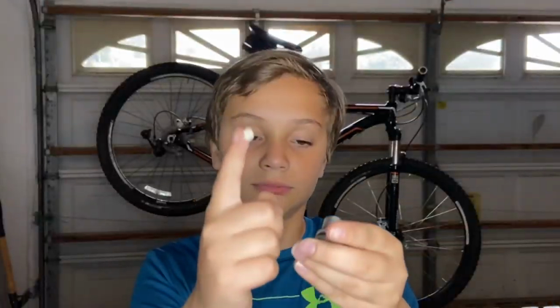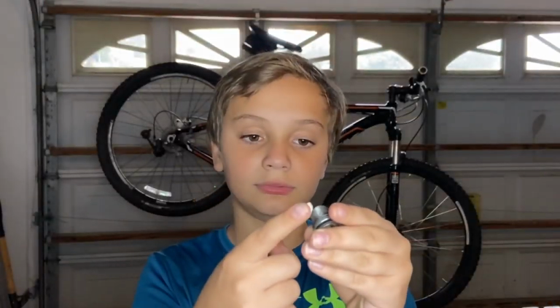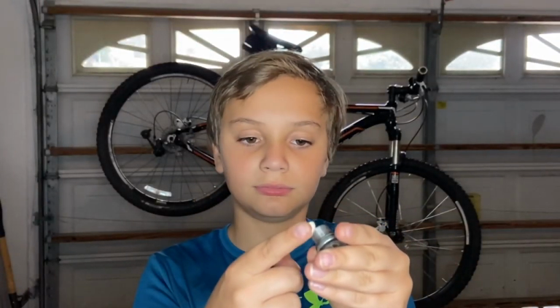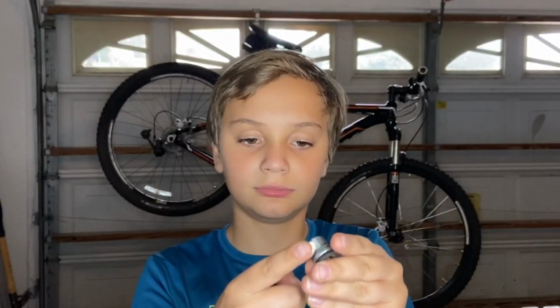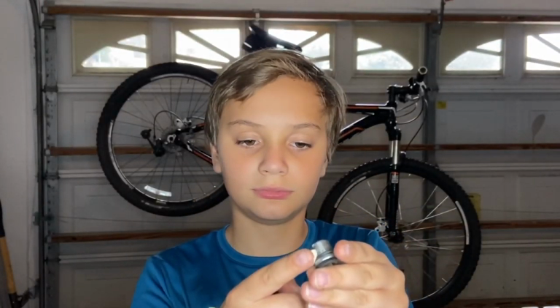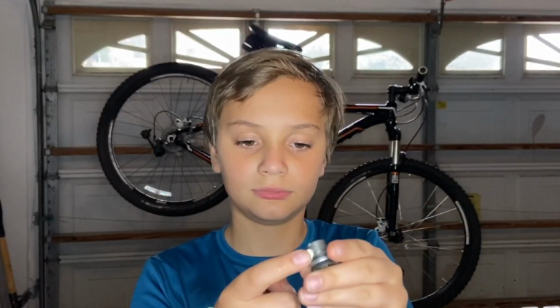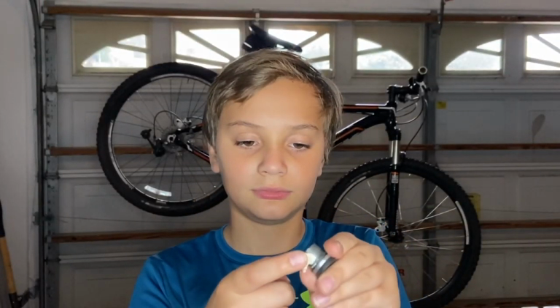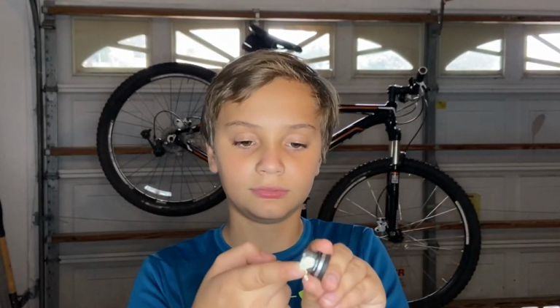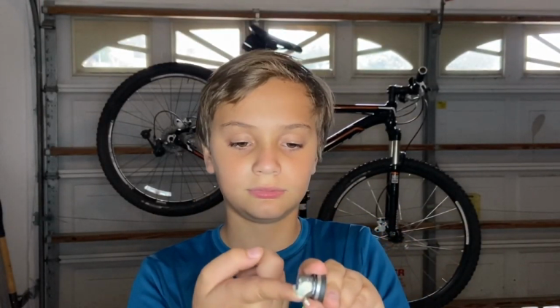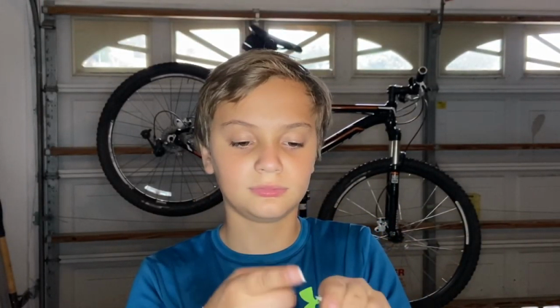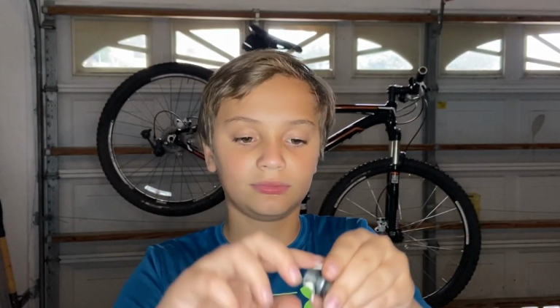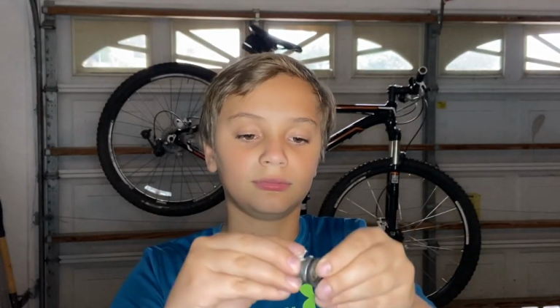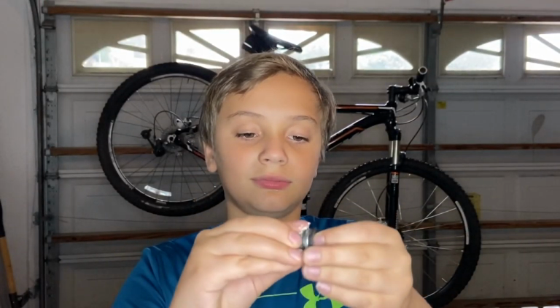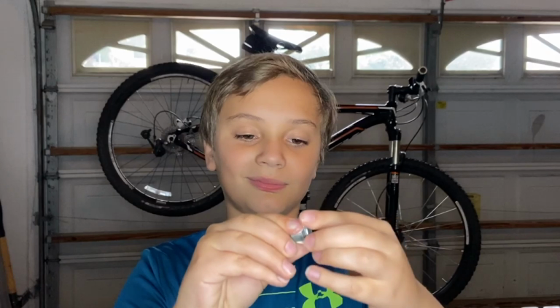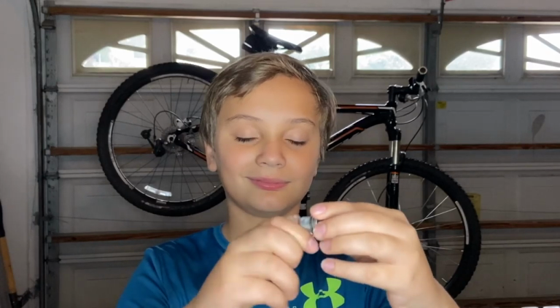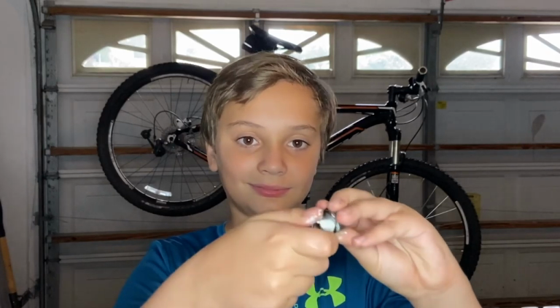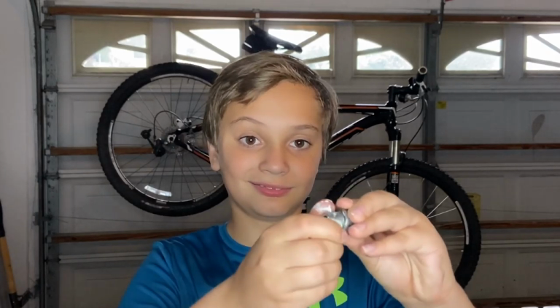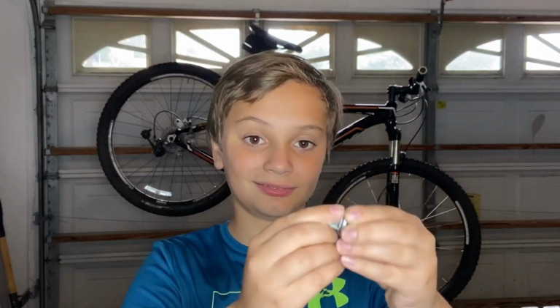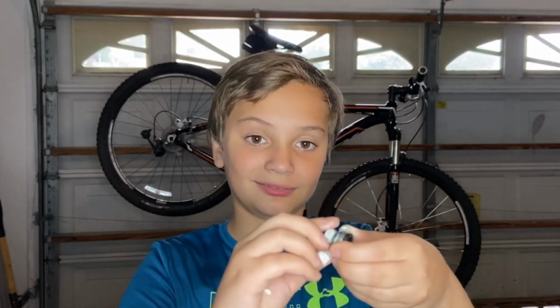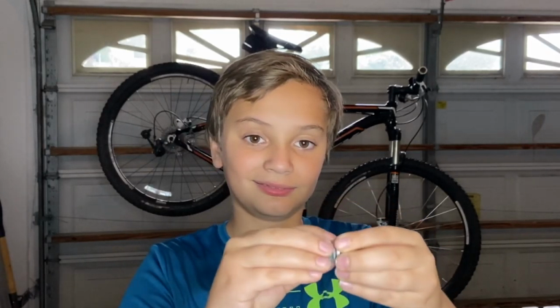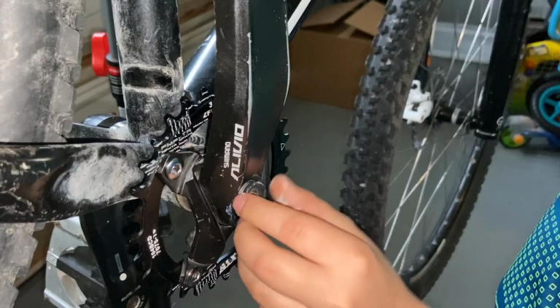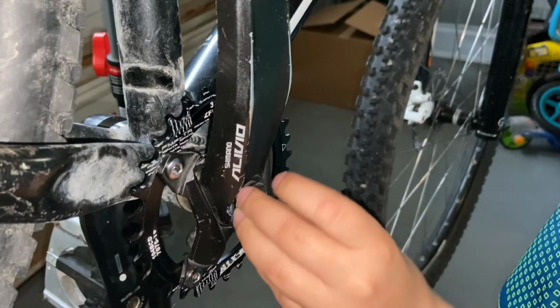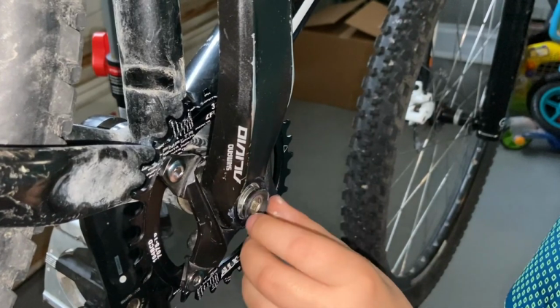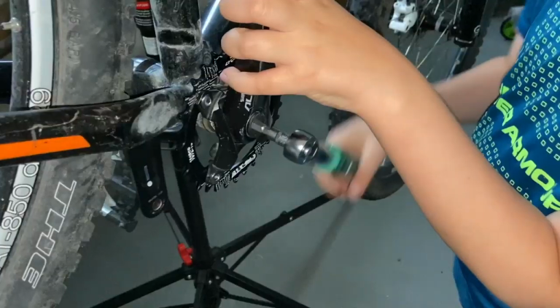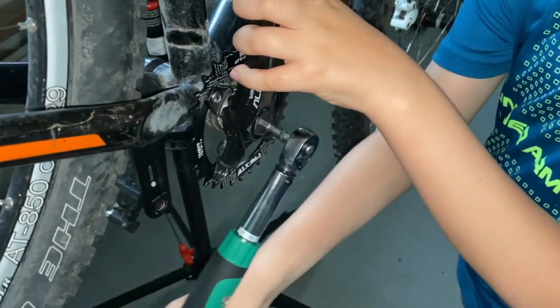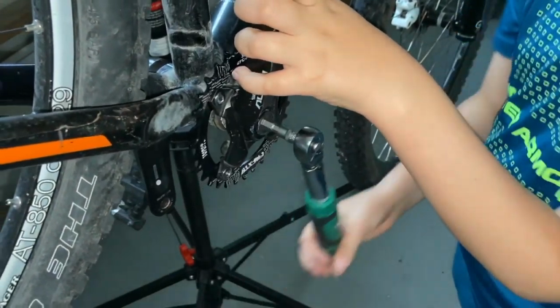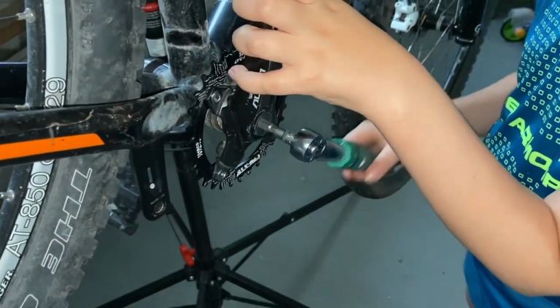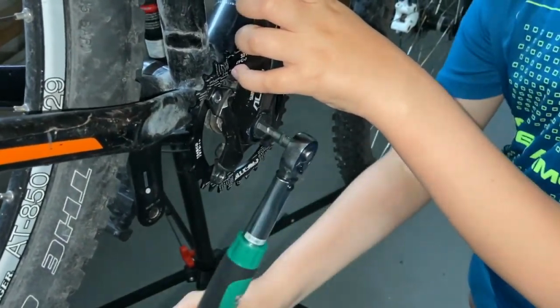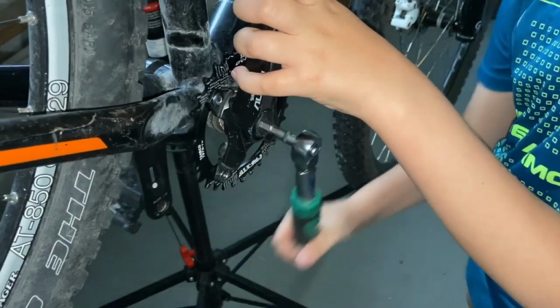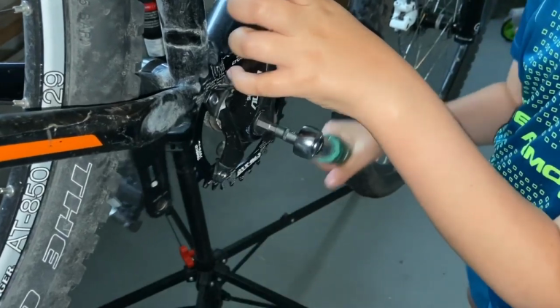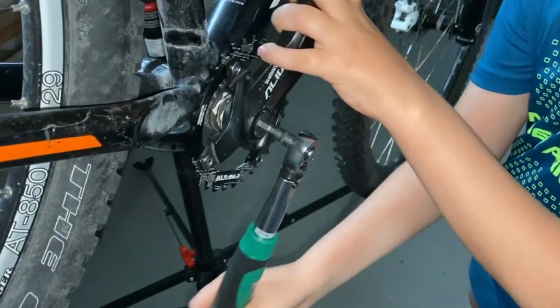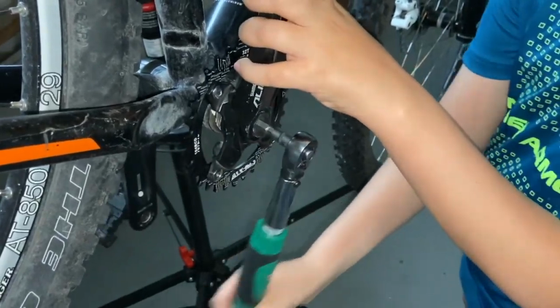We make sure to grease the parts that we're putting back on the bike to make sure they're well kept, maintained, and give us a smooth ride. We also use the torque wrench to put the cranks back on the bicycle.